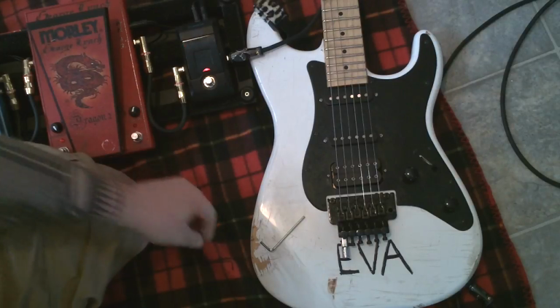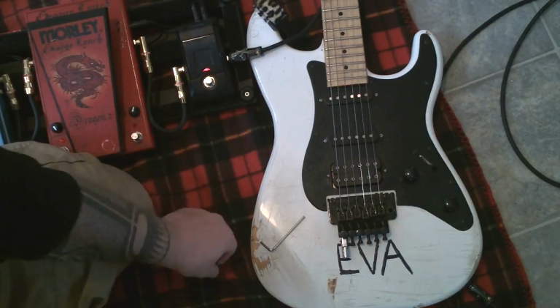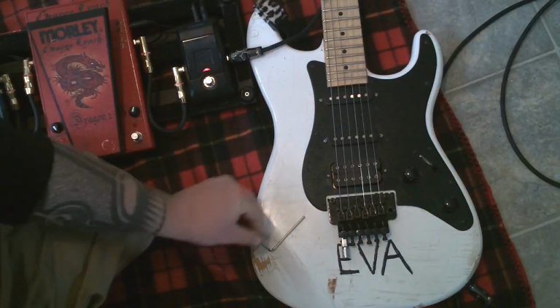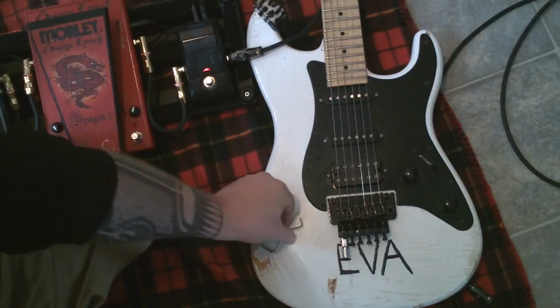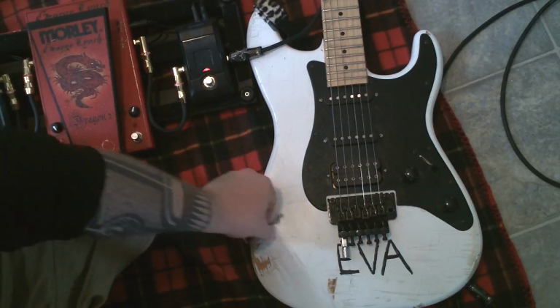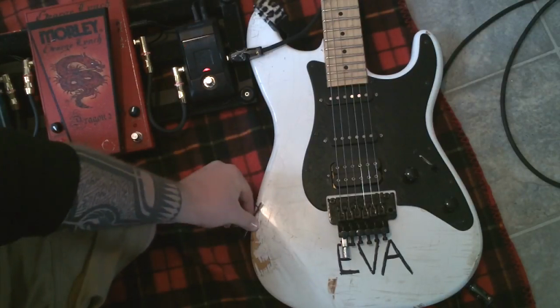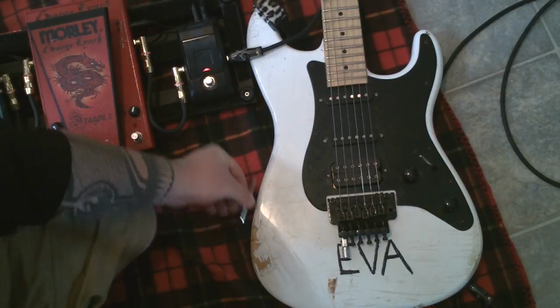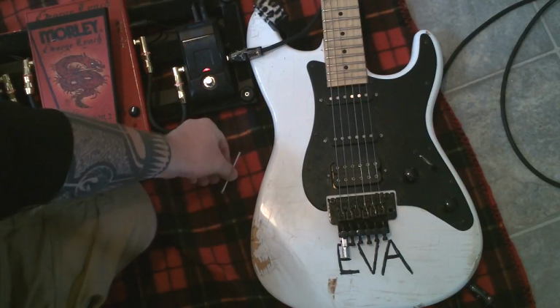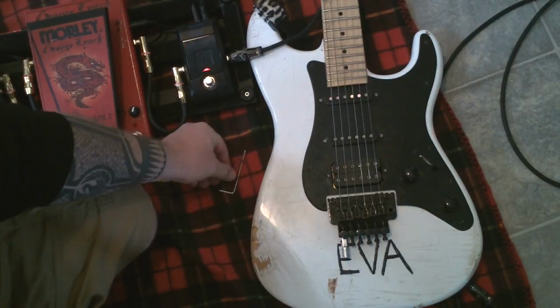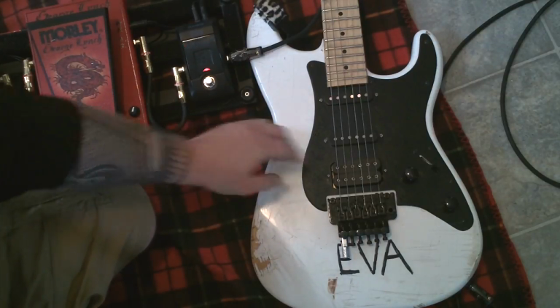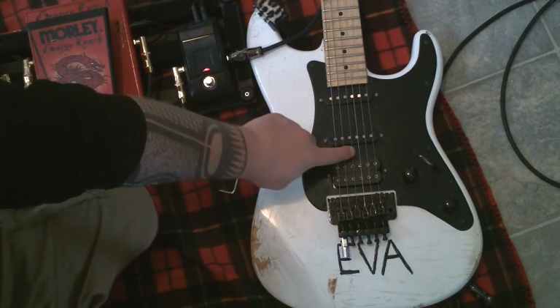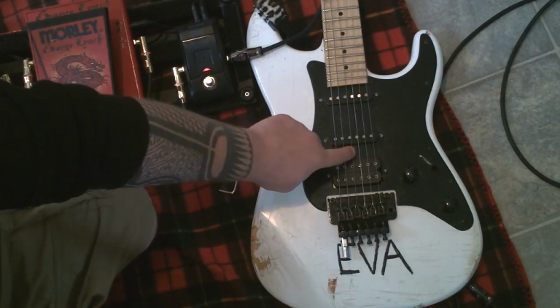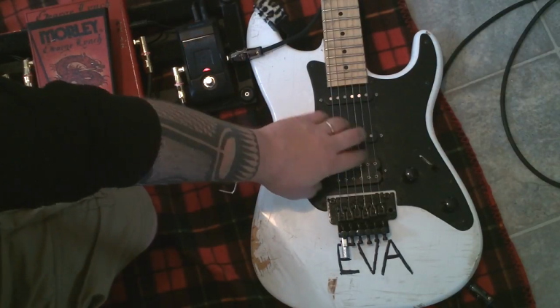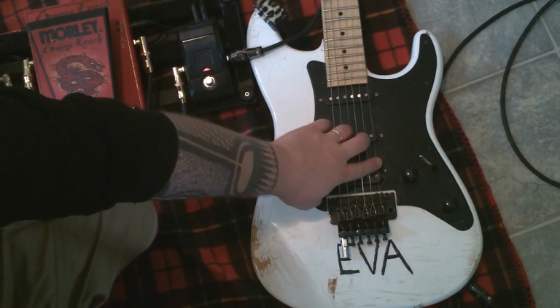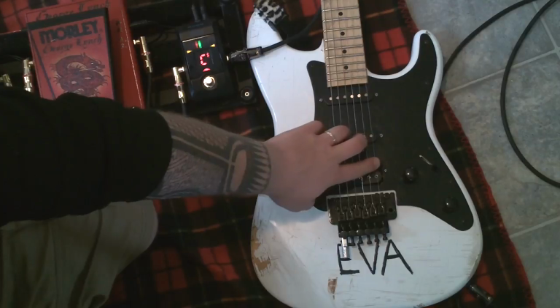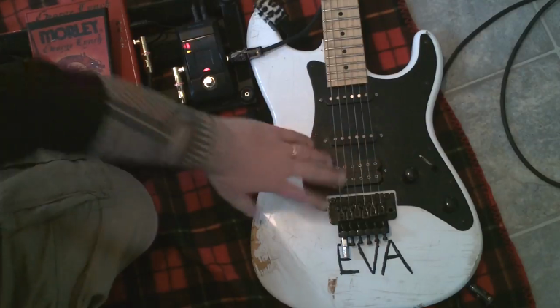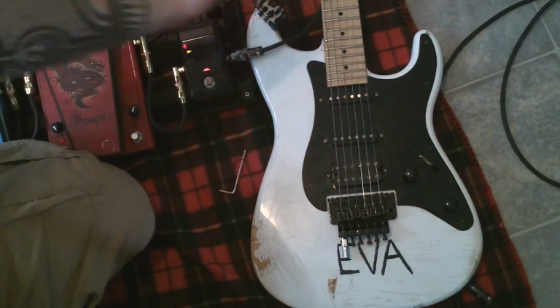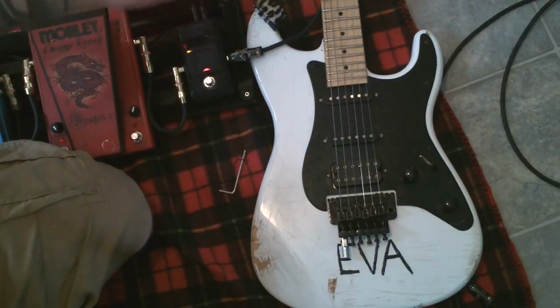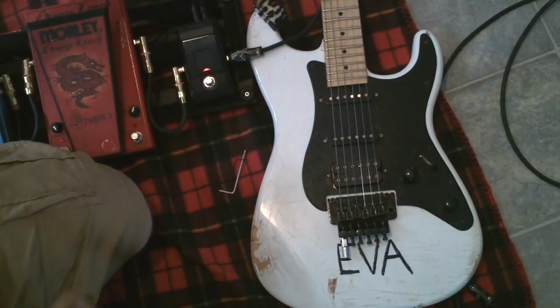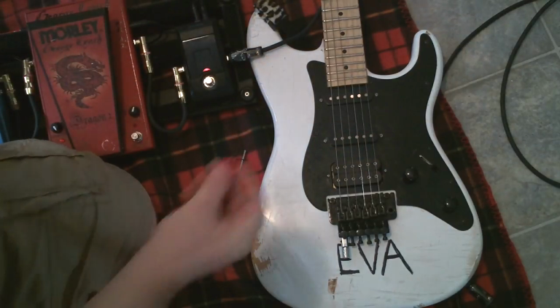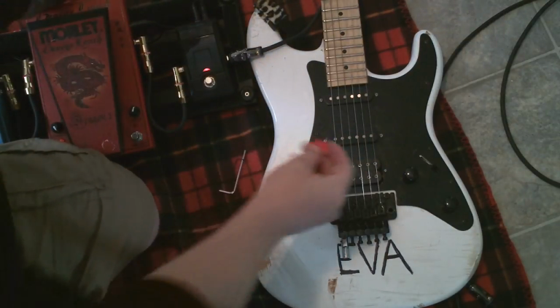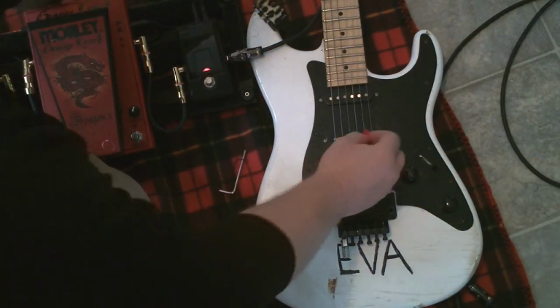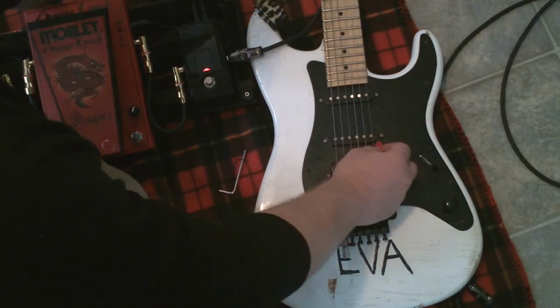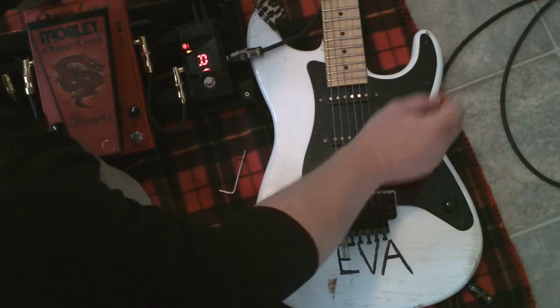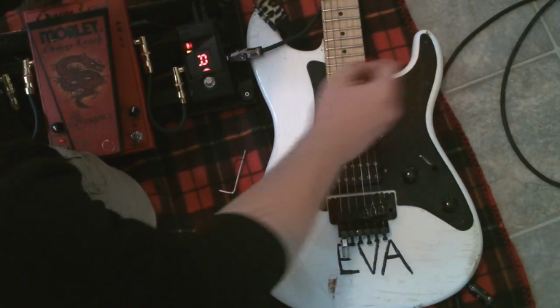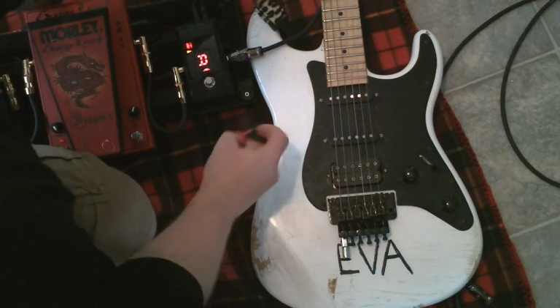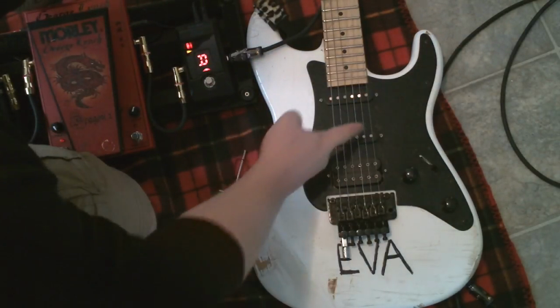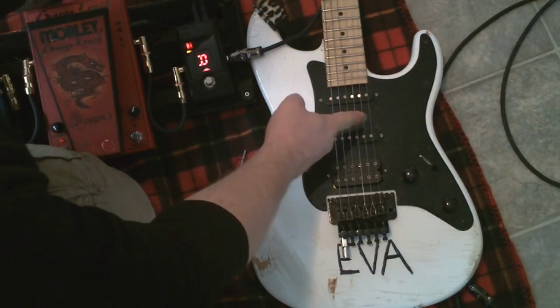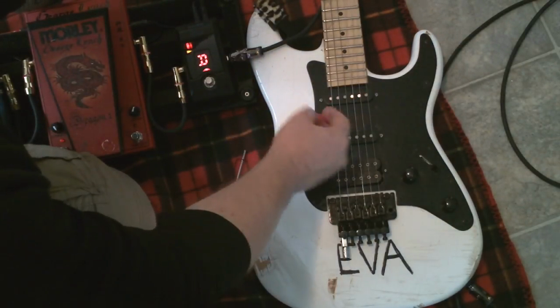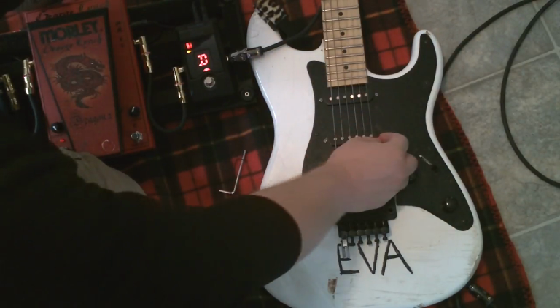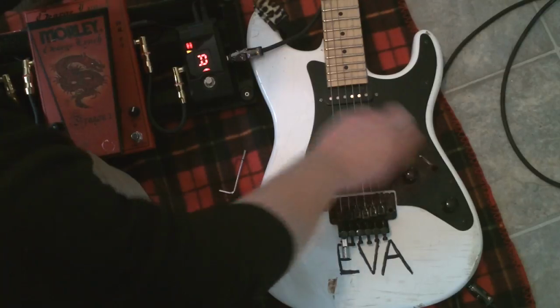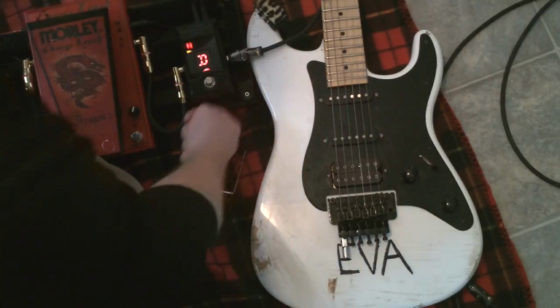You can start anywhere you like to tune. Some people like to start in the middle, some people start at the high E. Today I'm just going to do there. So you can see we're a little flat.